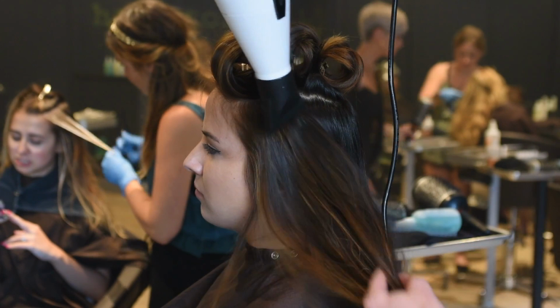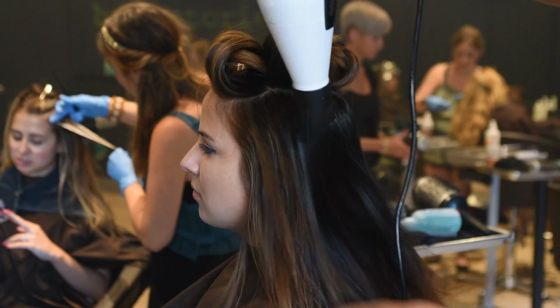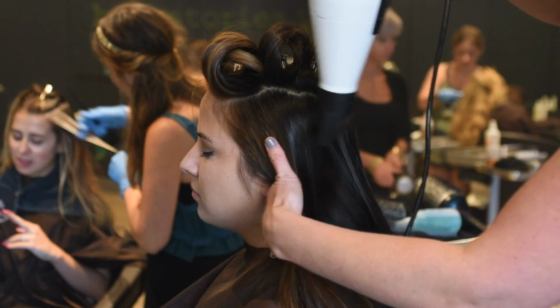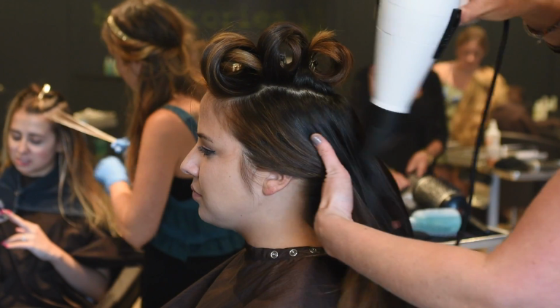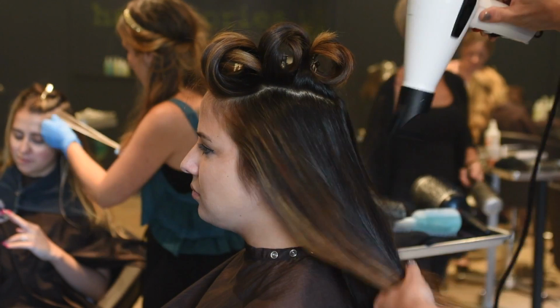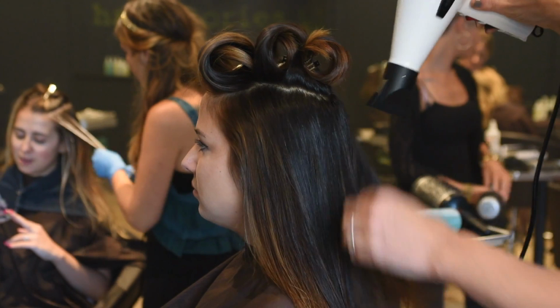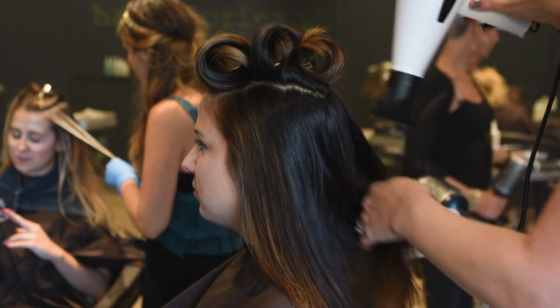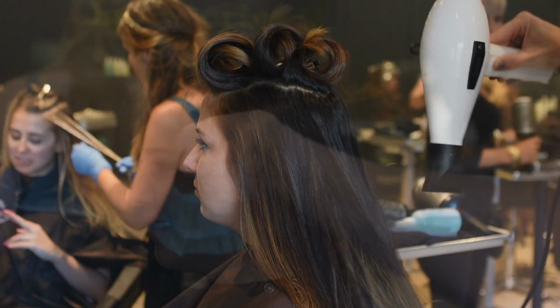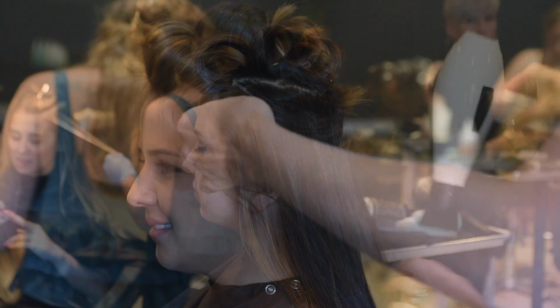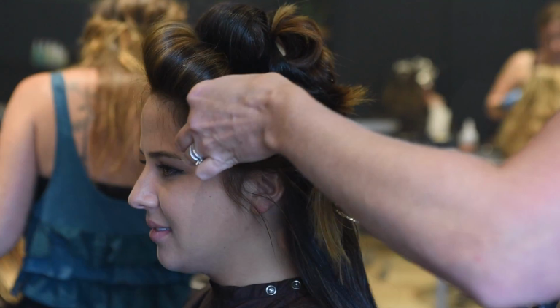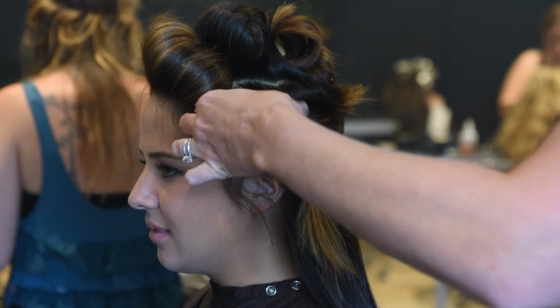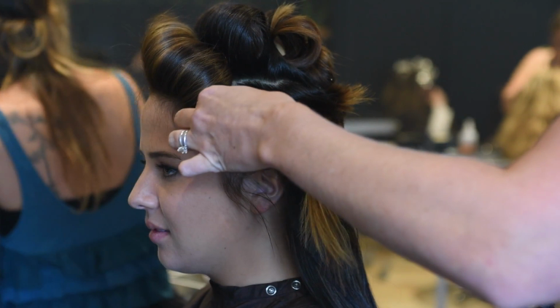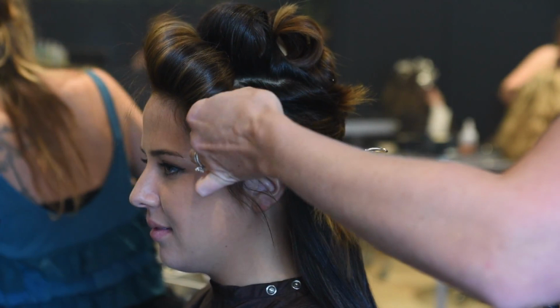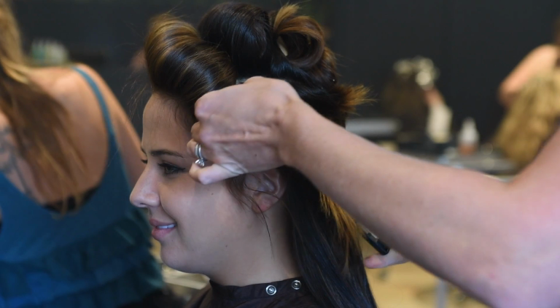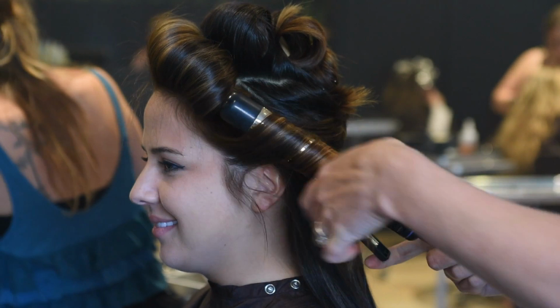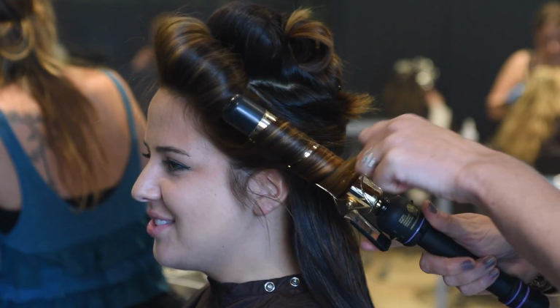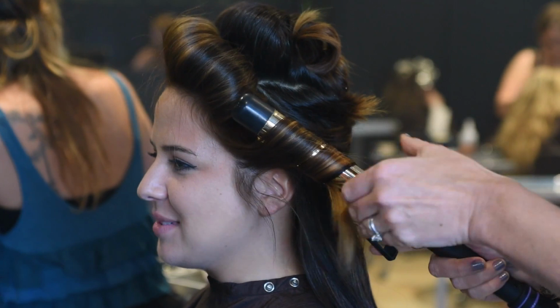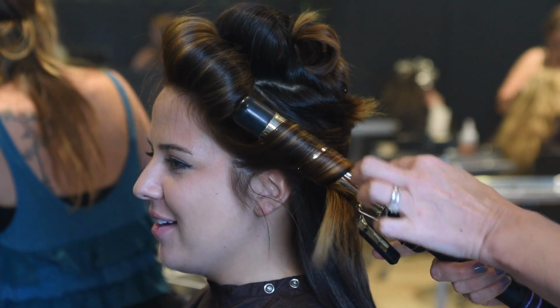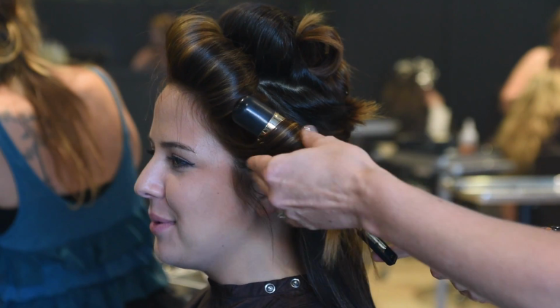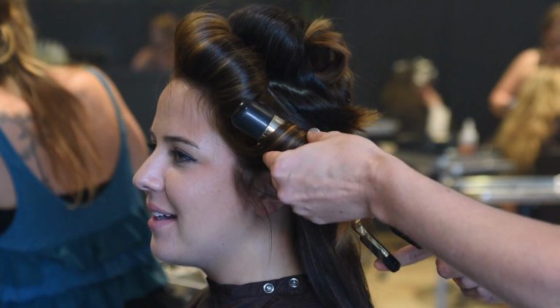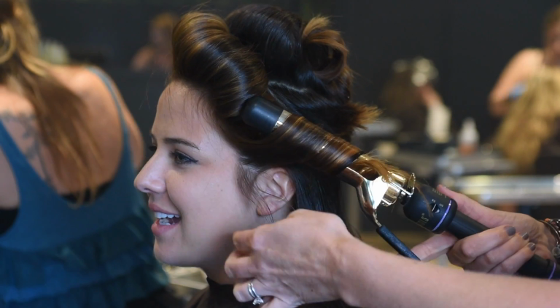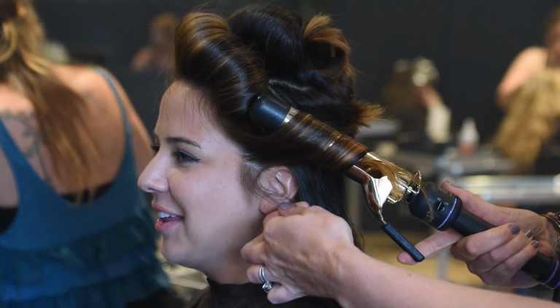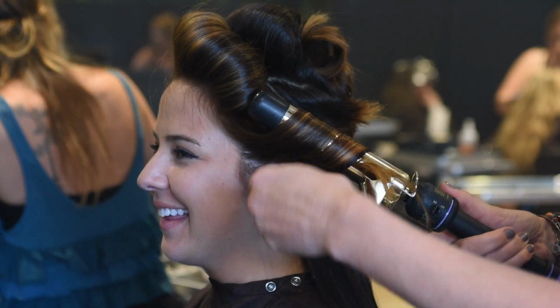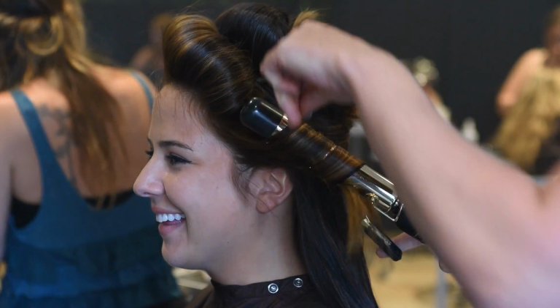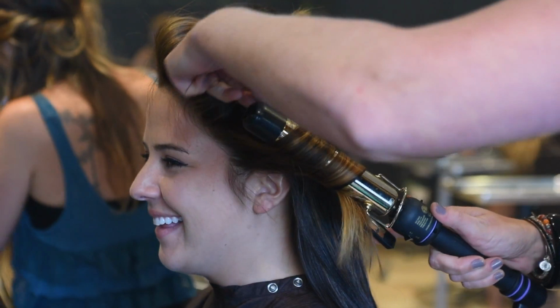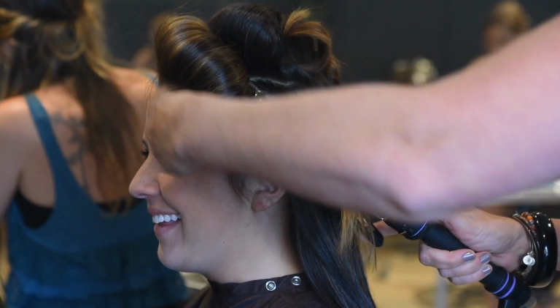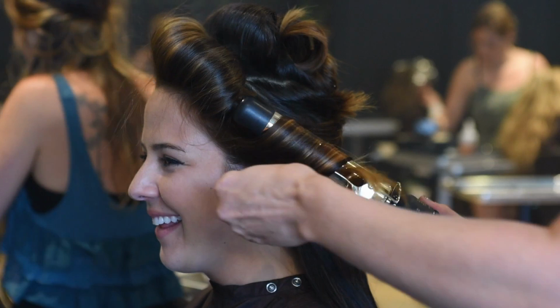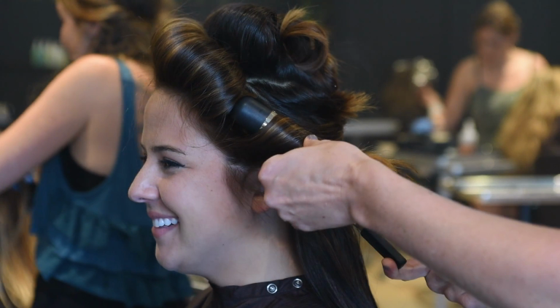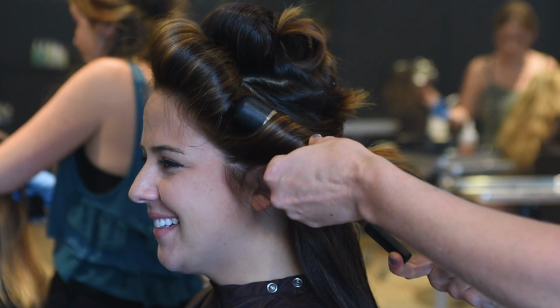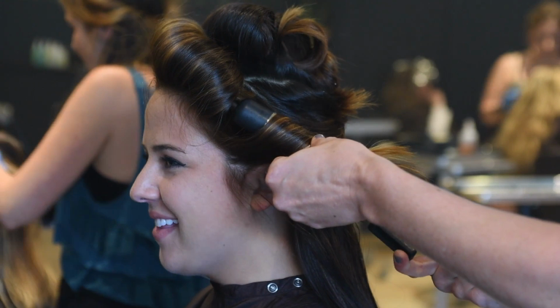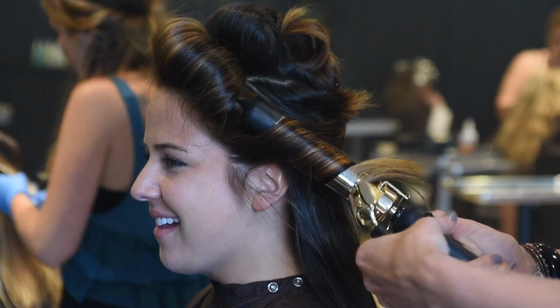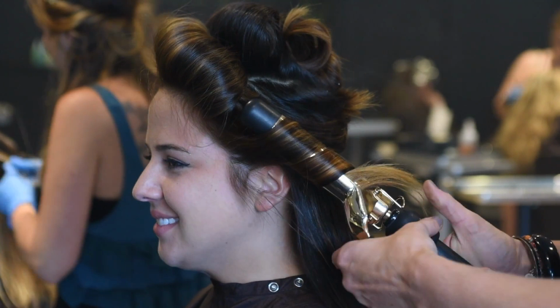After that, take a big curling iron and just round it back away from the face. You're only going to round from the roots to the mid shaft and leave your ends out — it's going to give it a bit of a beachier texture.